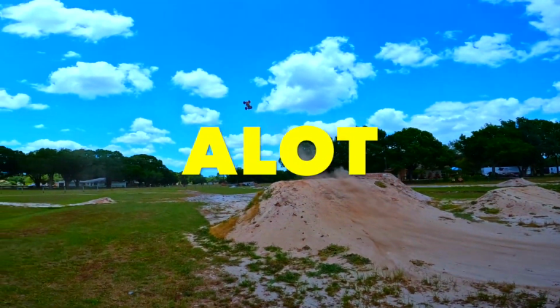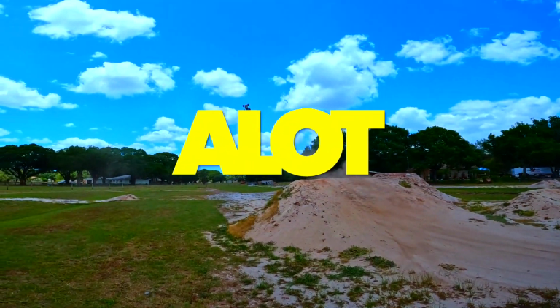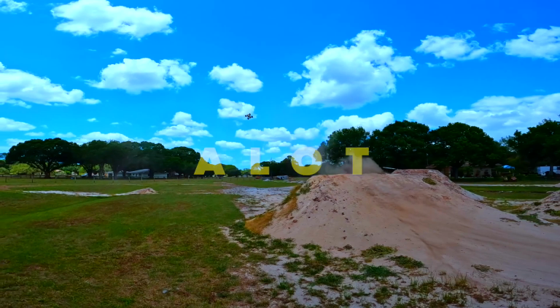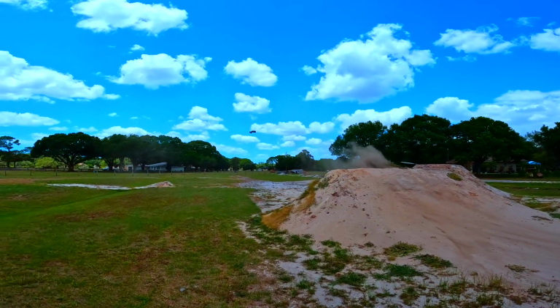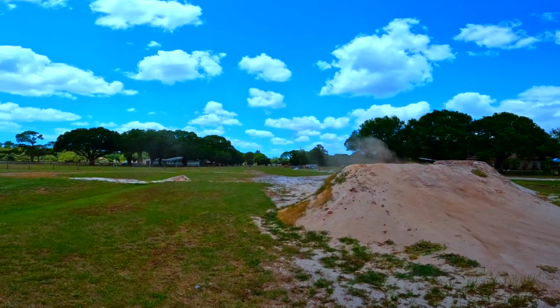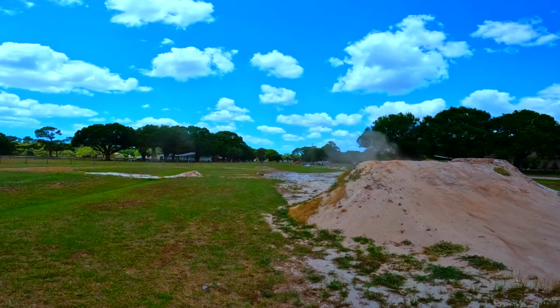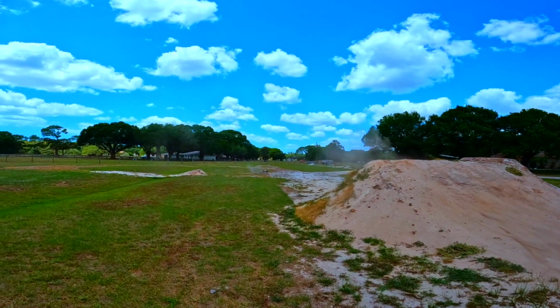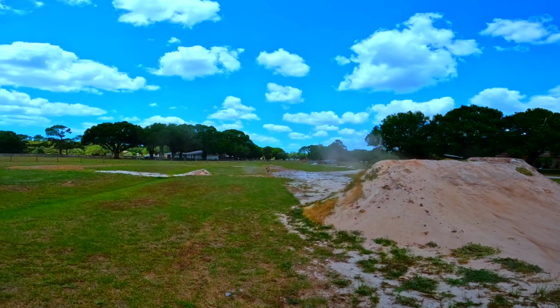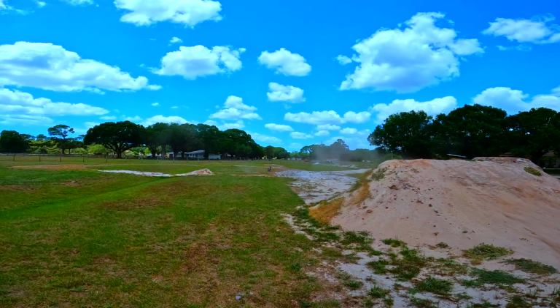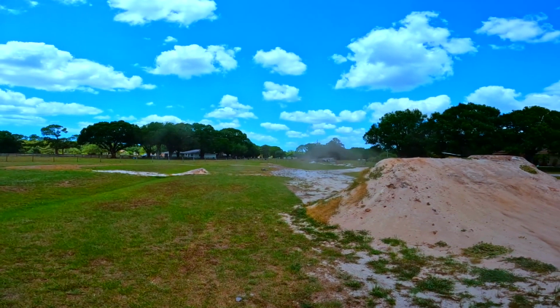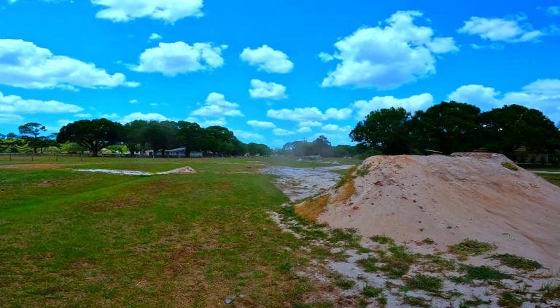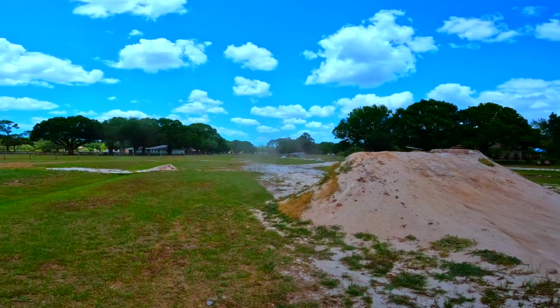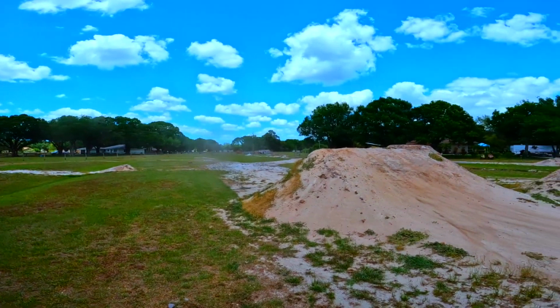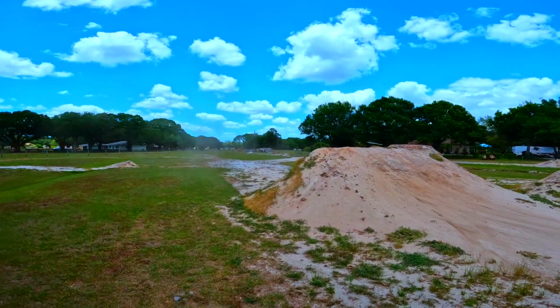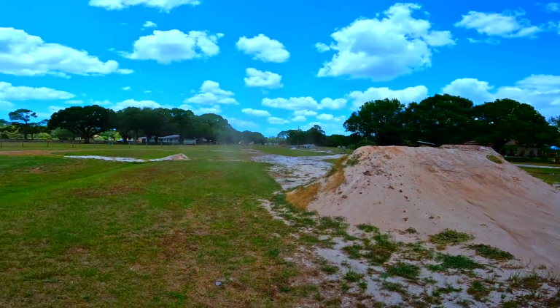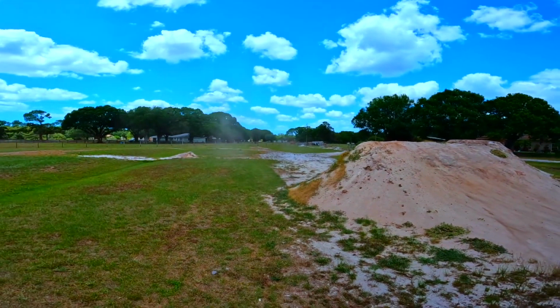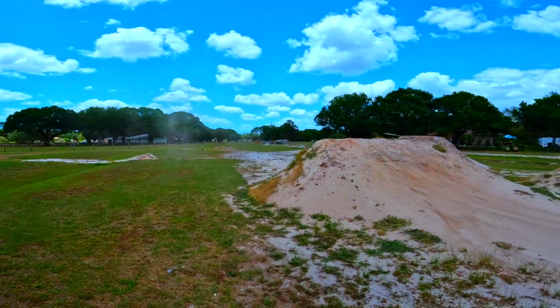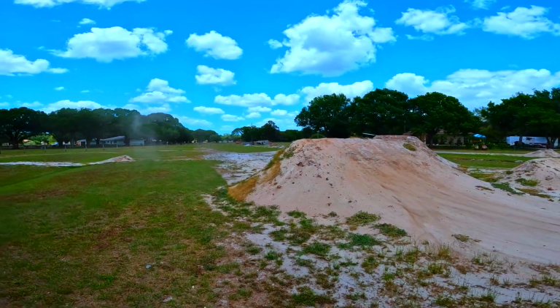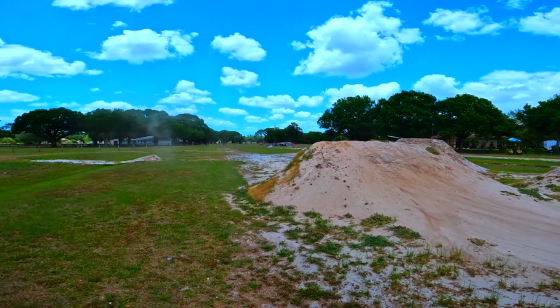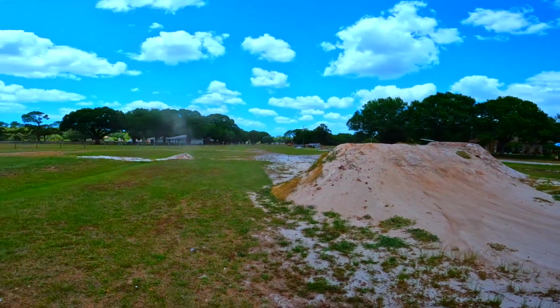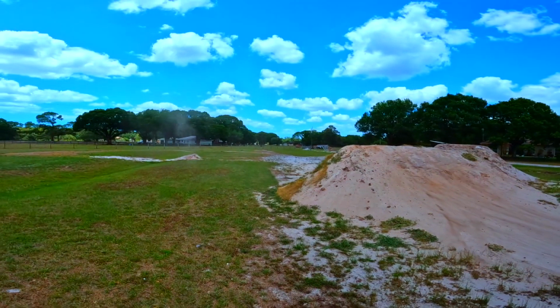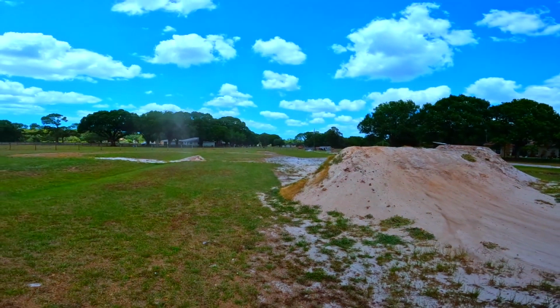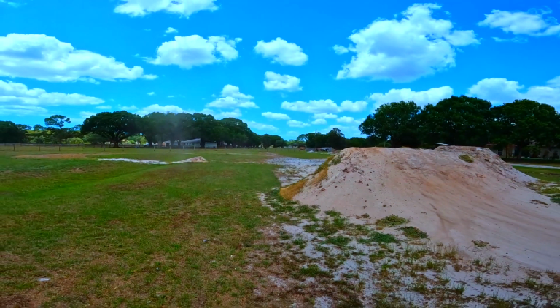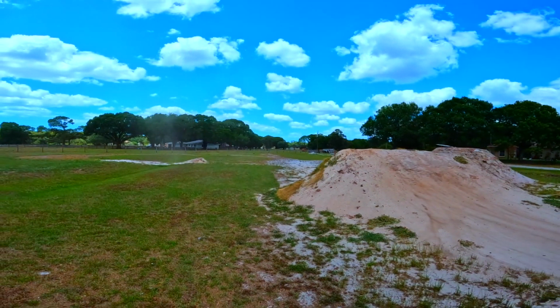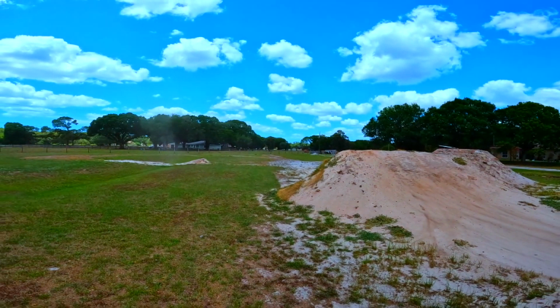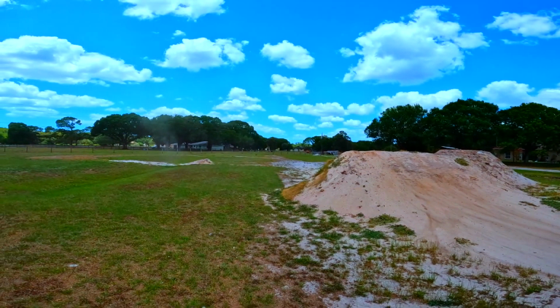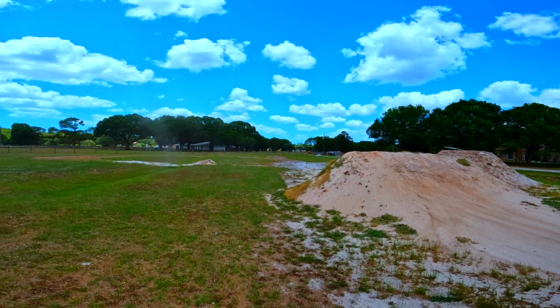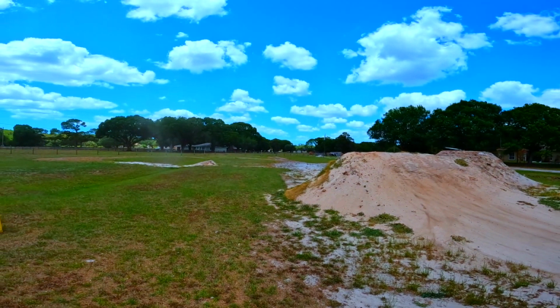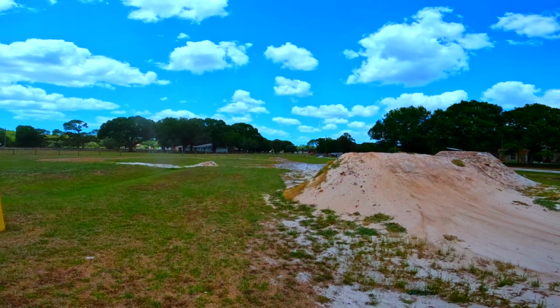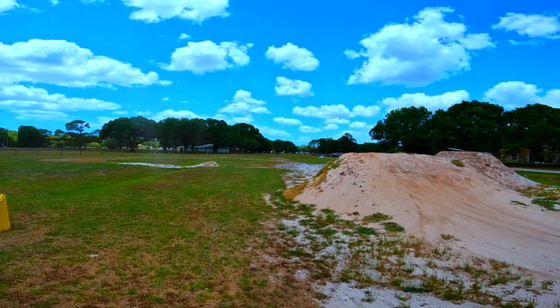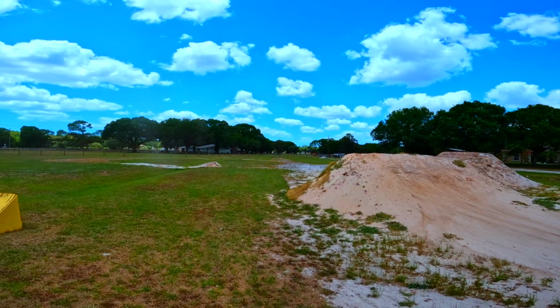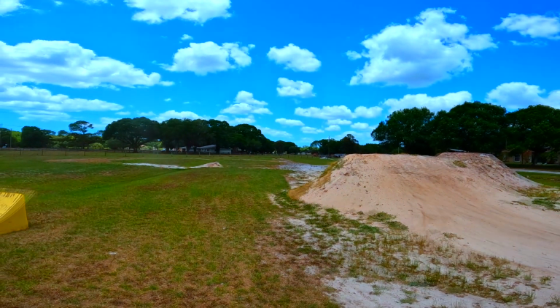Look at that — I don't know what's going on with that jump. Oh, I see what's going on: there's a big old hole in the front of that jump shooting me up like Superman!